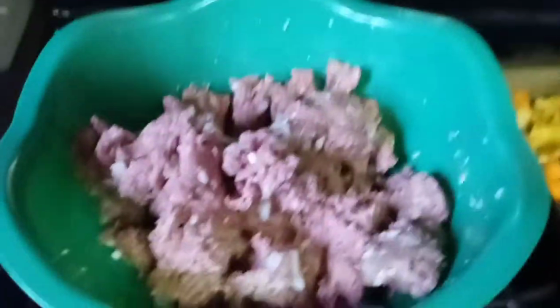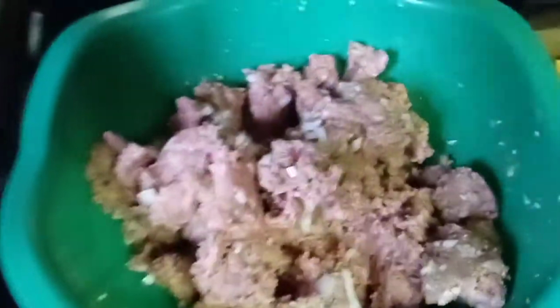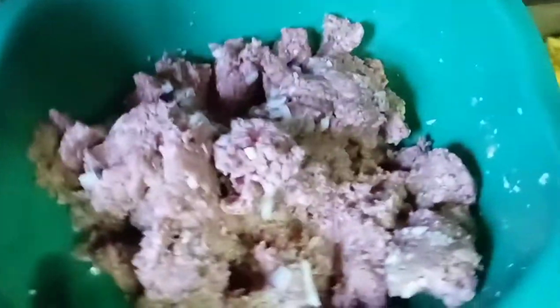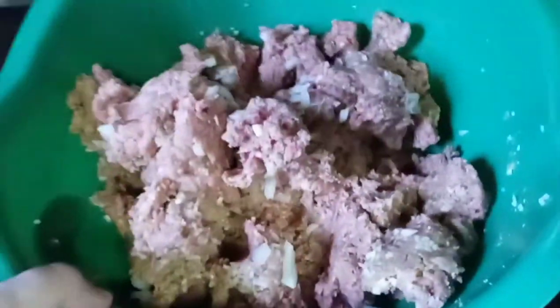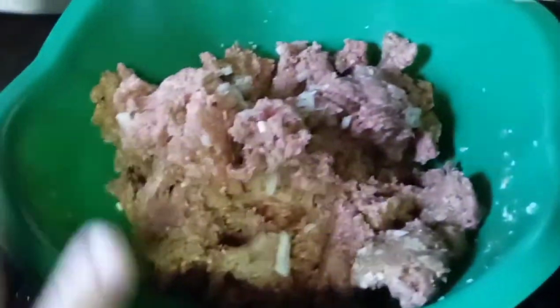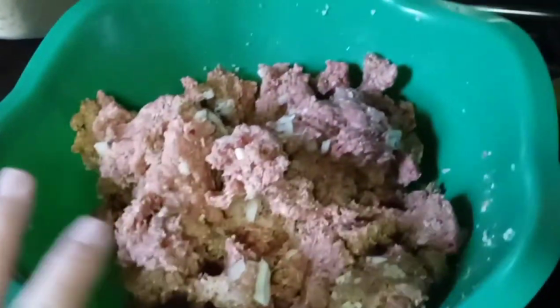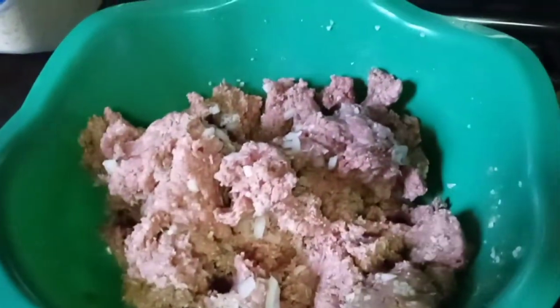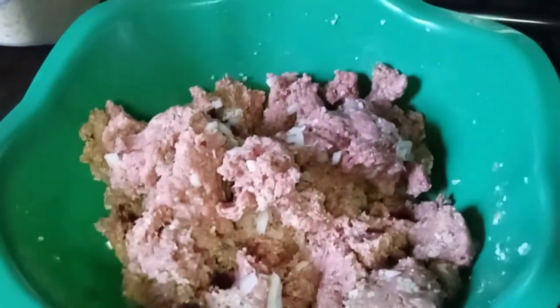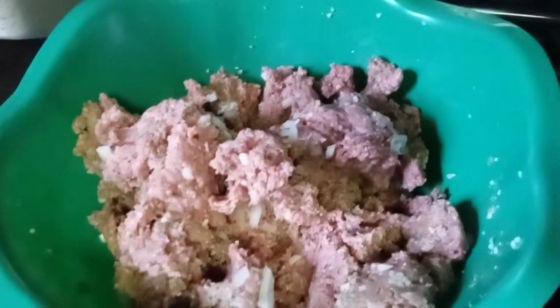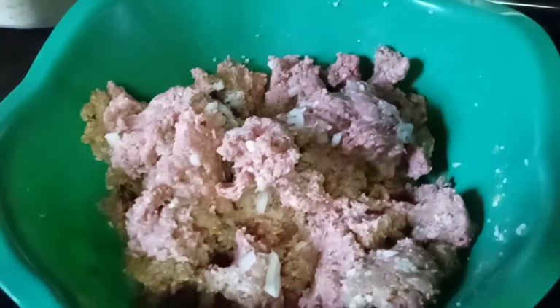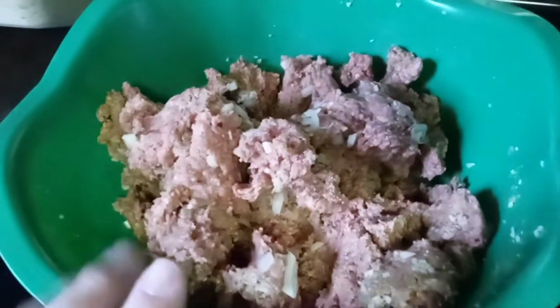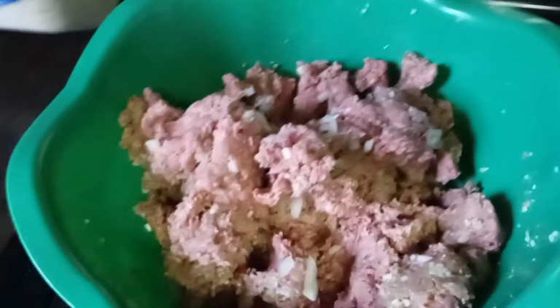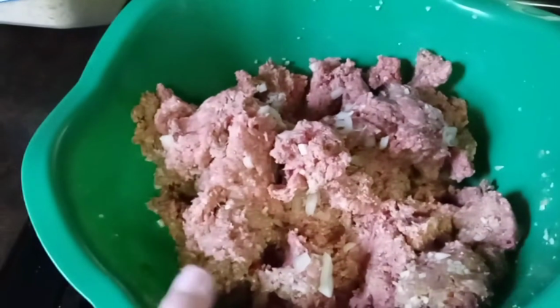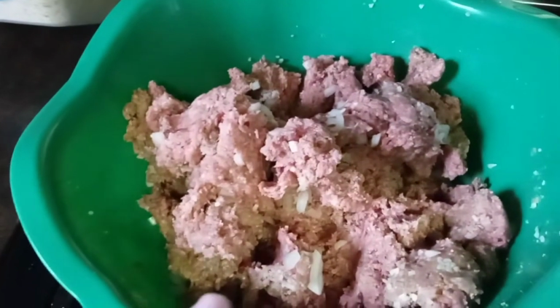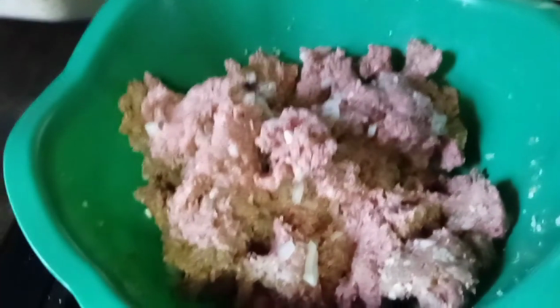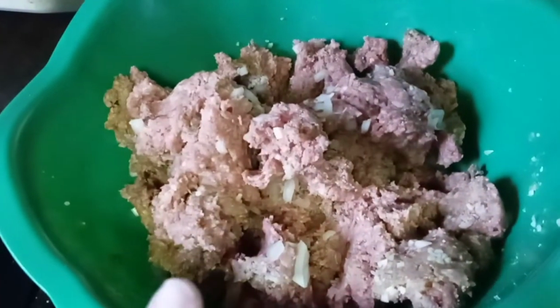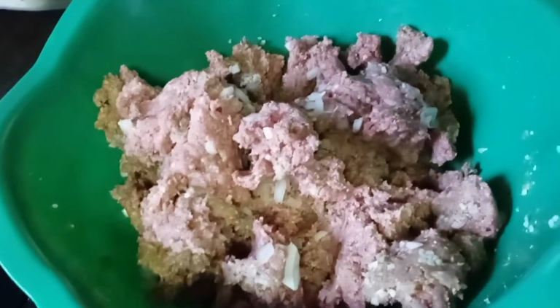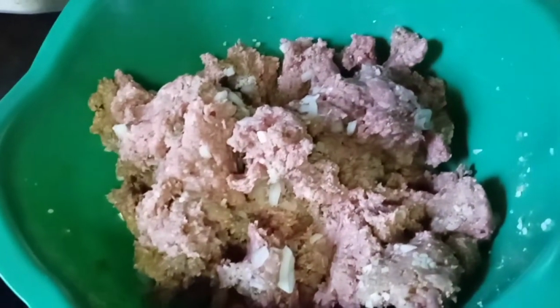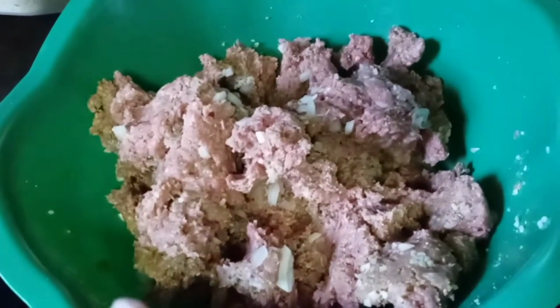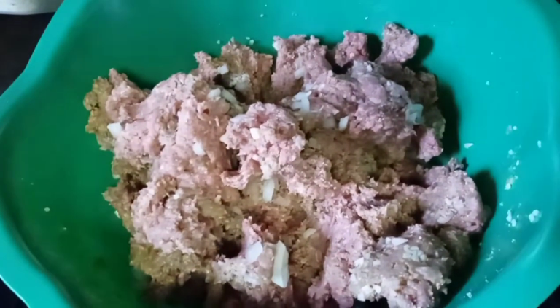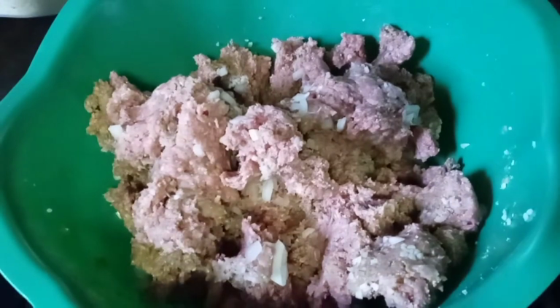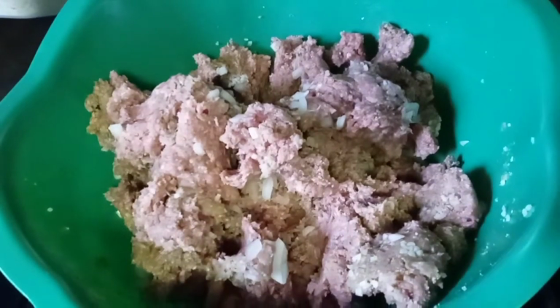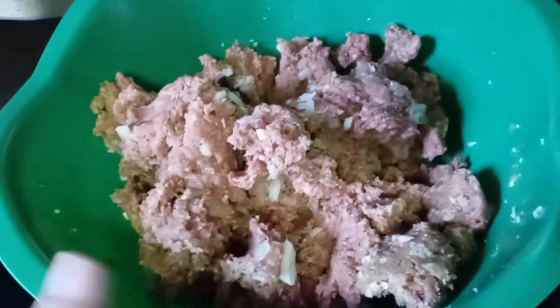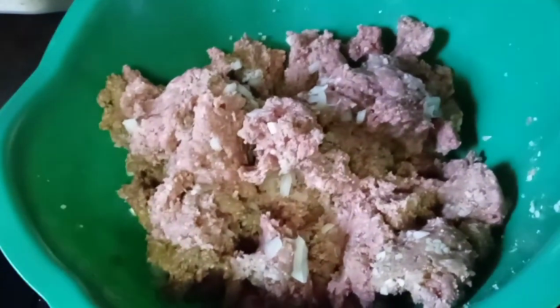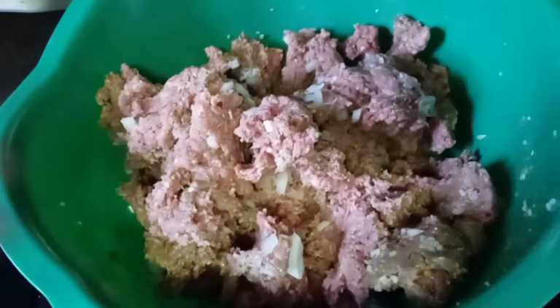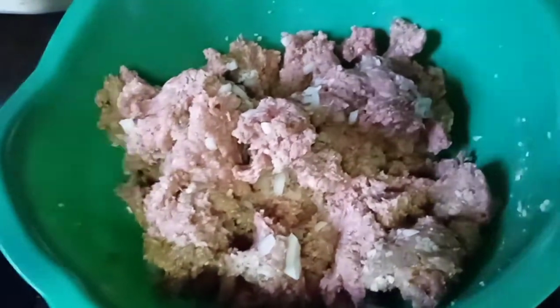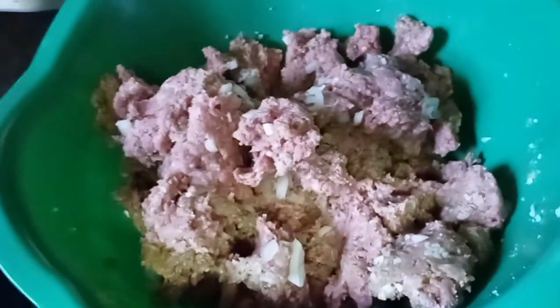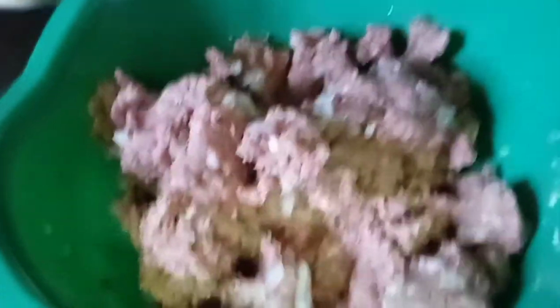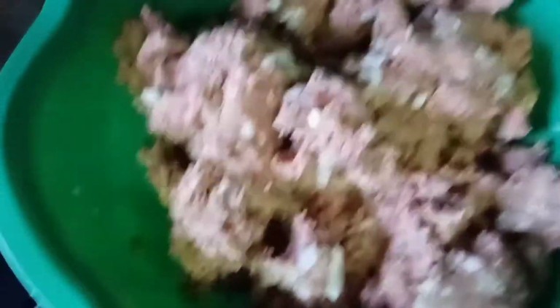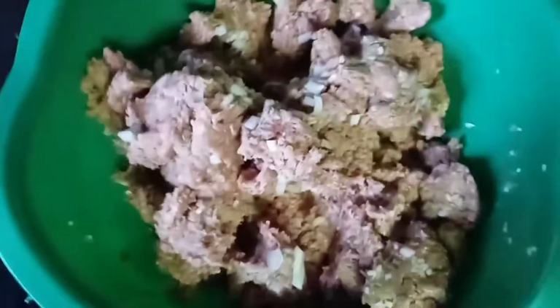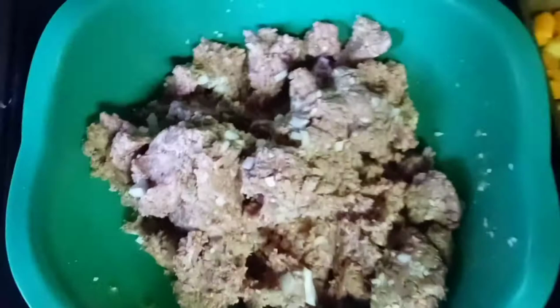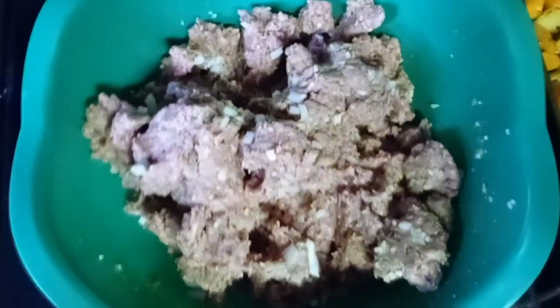For the meatloaf itself, I added minced garlic, crushed red pepper, basil leaves, onions, eggs, the ground meat, and the breadcrumbs. And you just mix that all together until it's well mixed, like that.